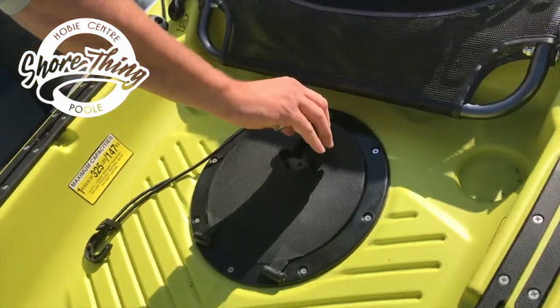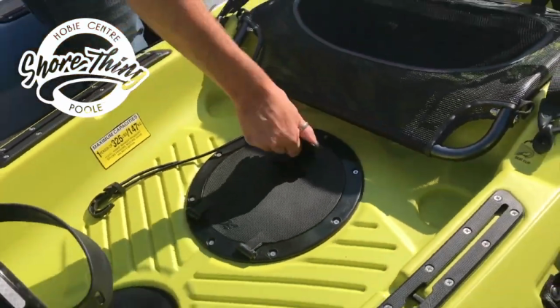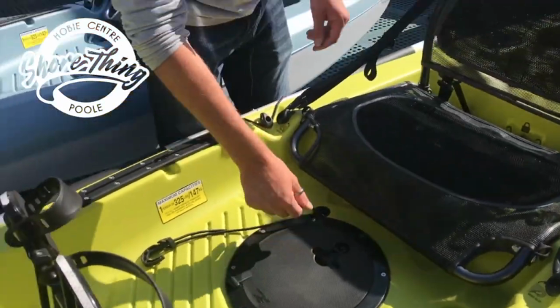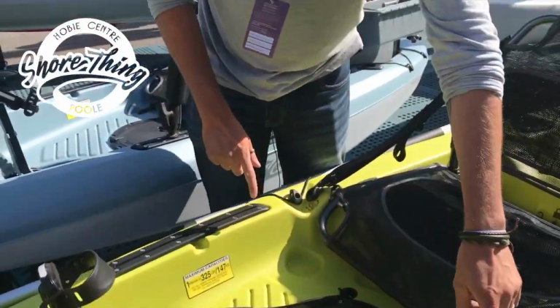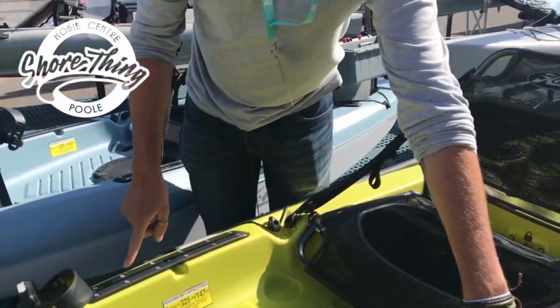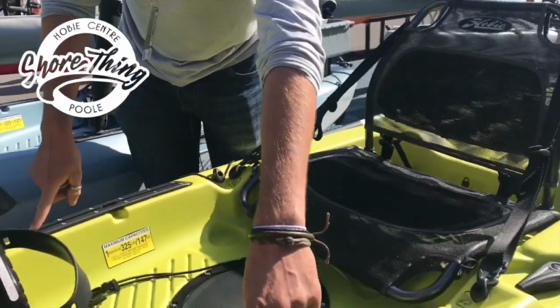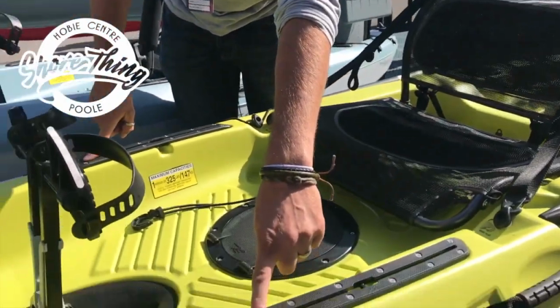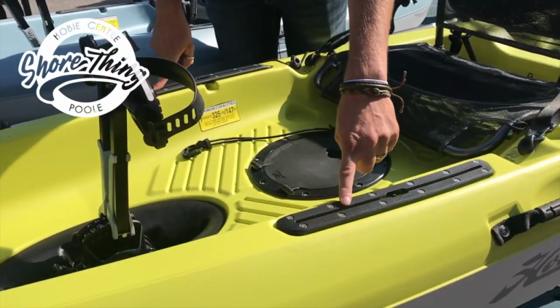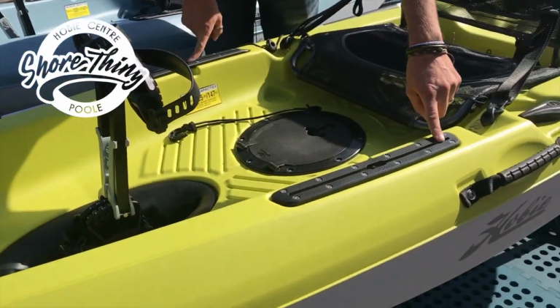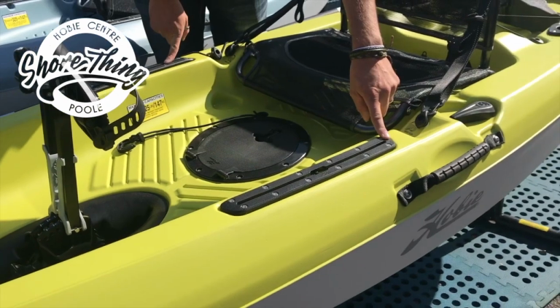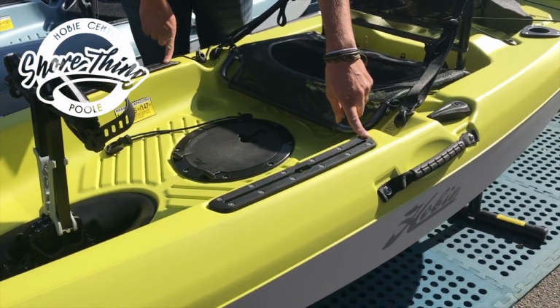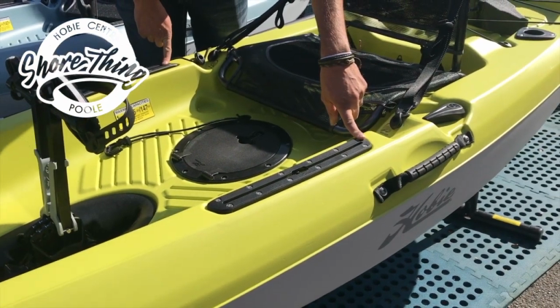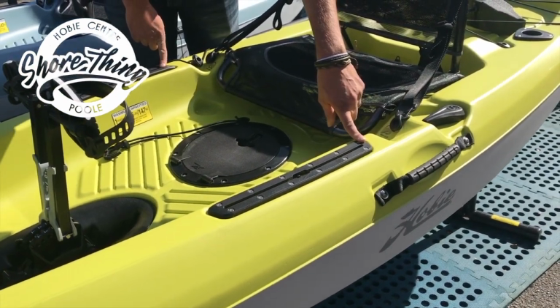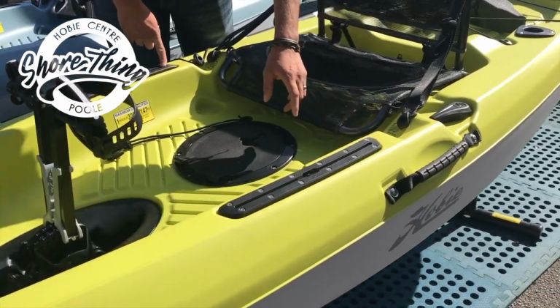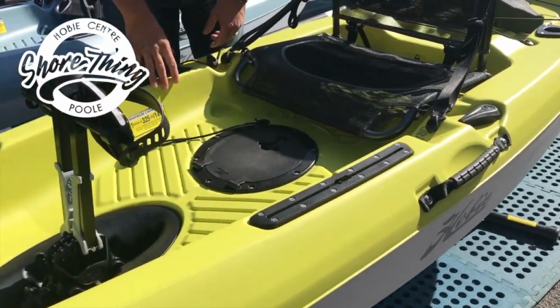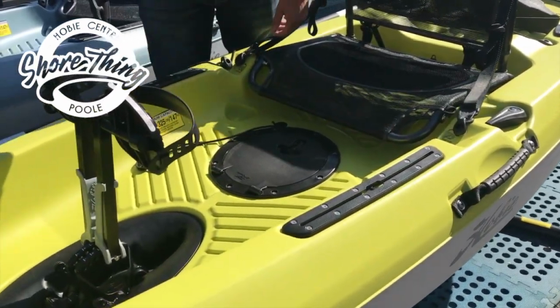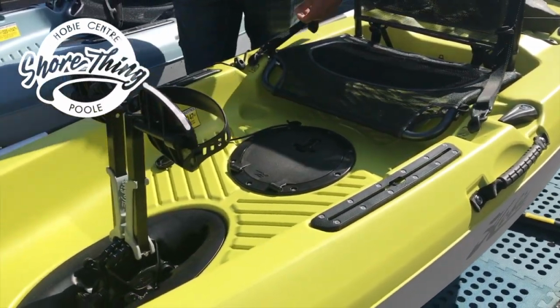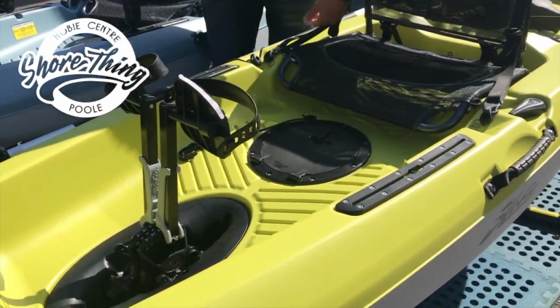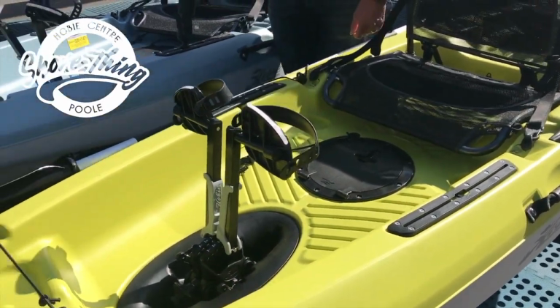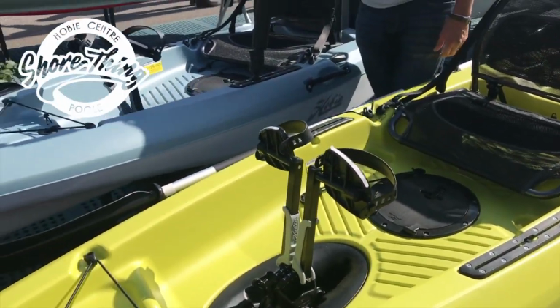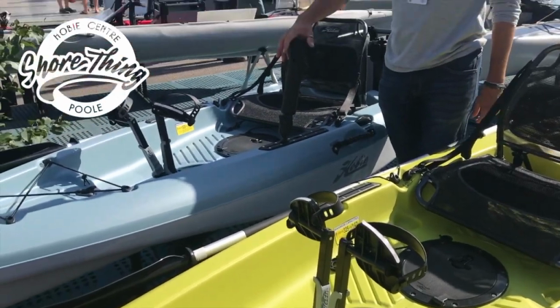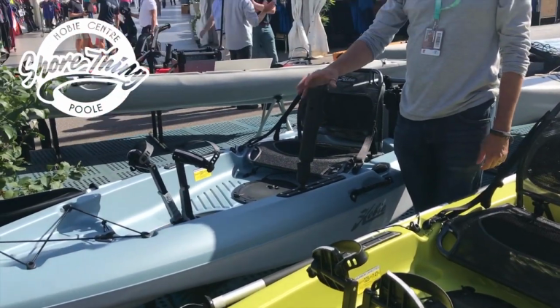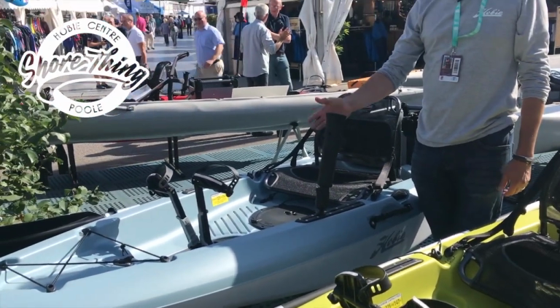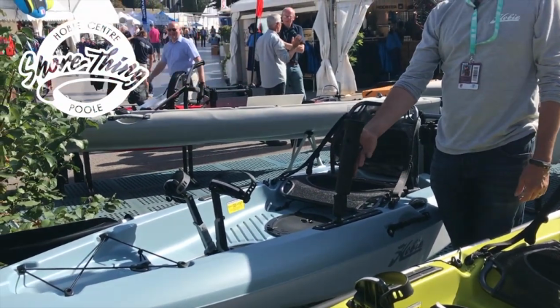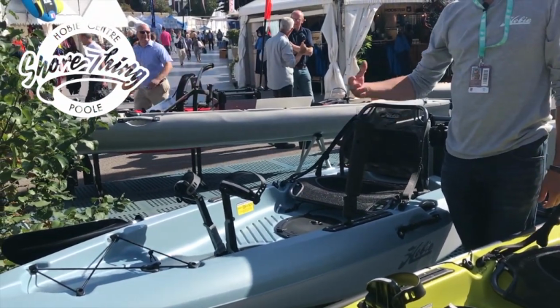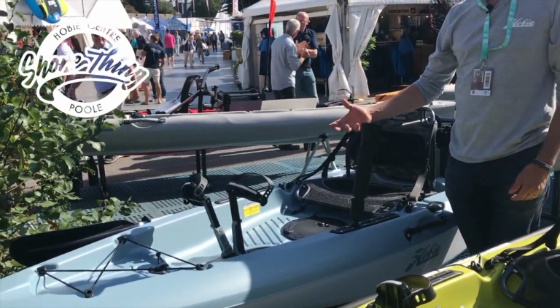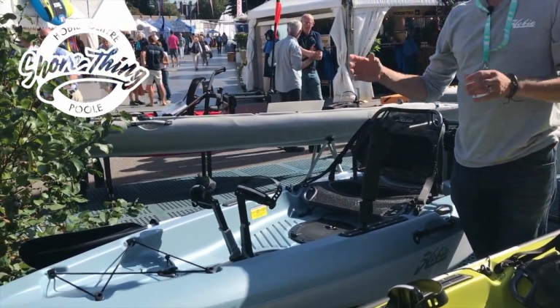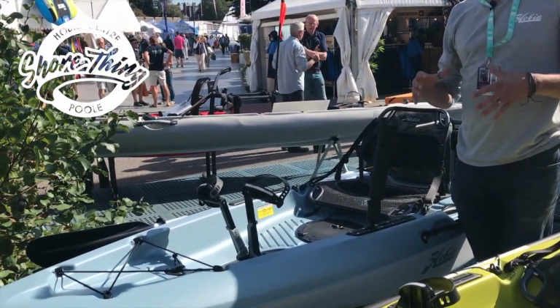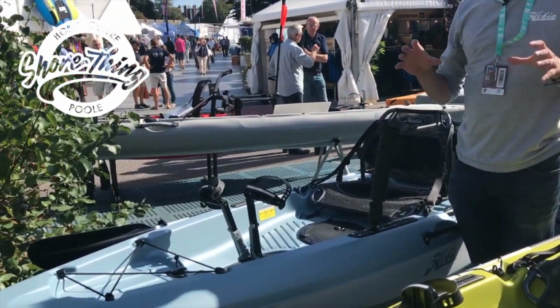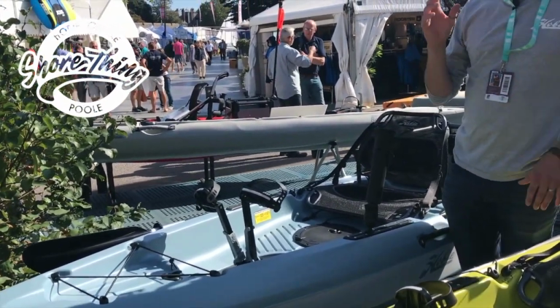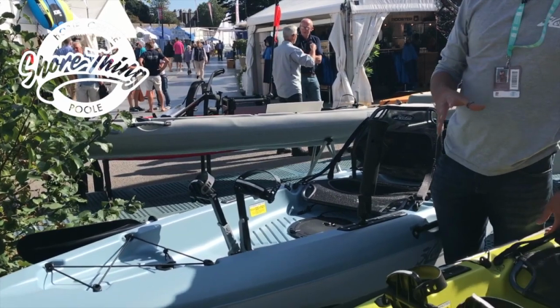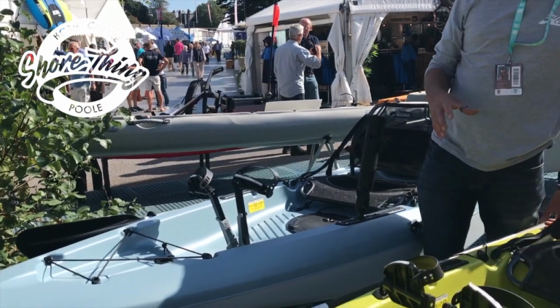Either side, we've got the tracks, which are inbuilt as standard onto the boat. So if you are looking at adding fishing equipment on board — rod holders, fish finders — that is all accessible and easy to put on board.